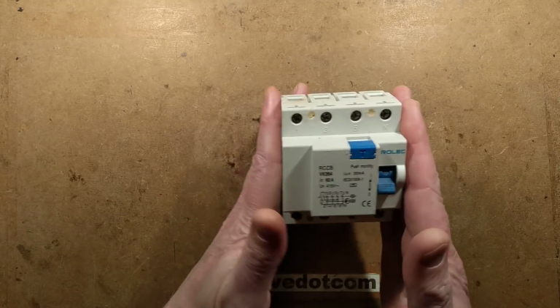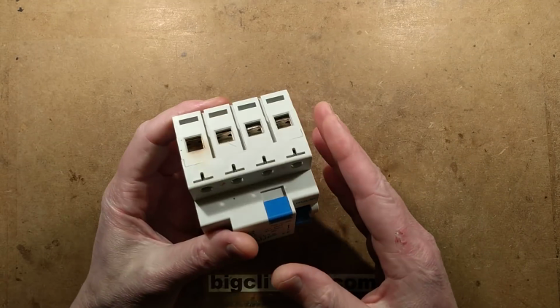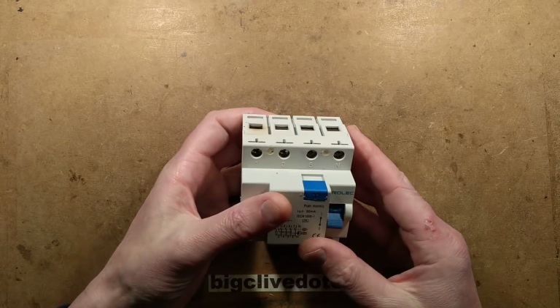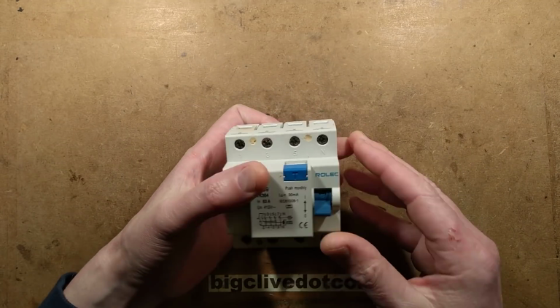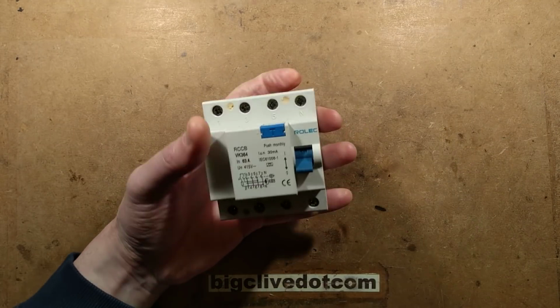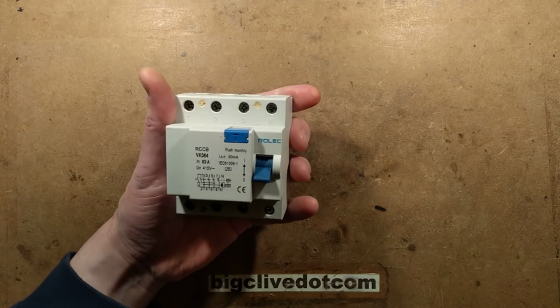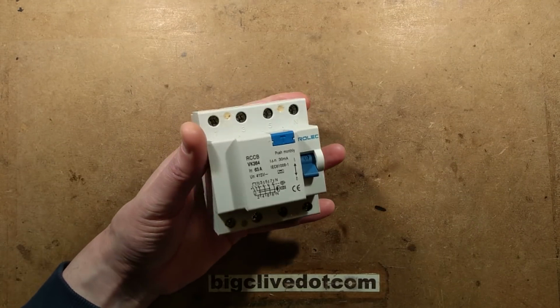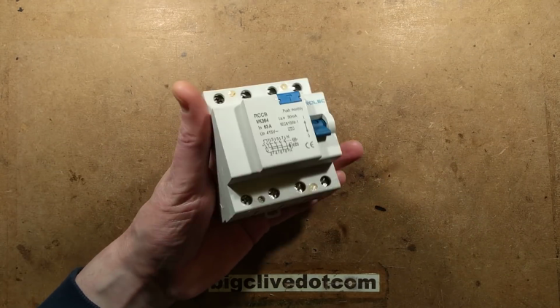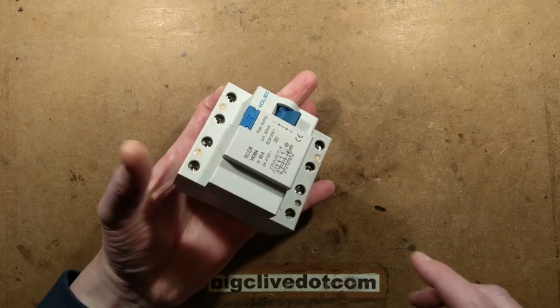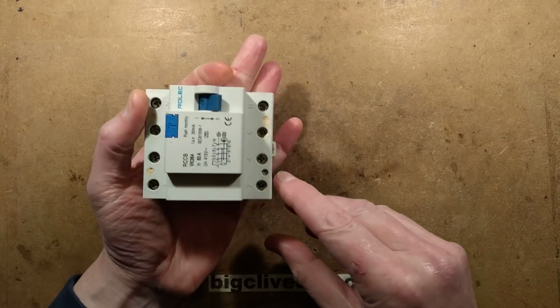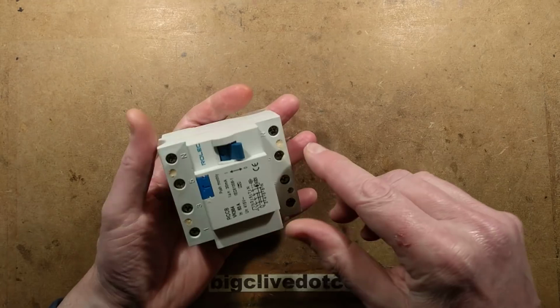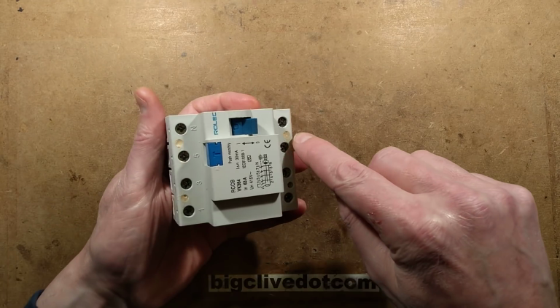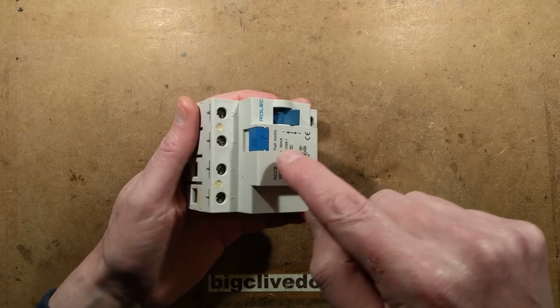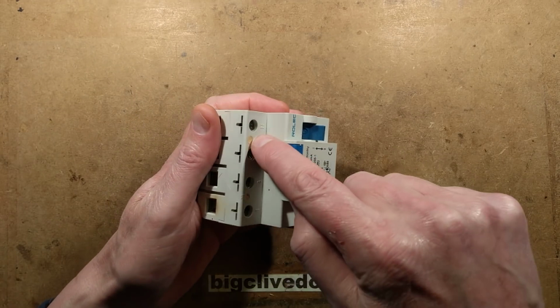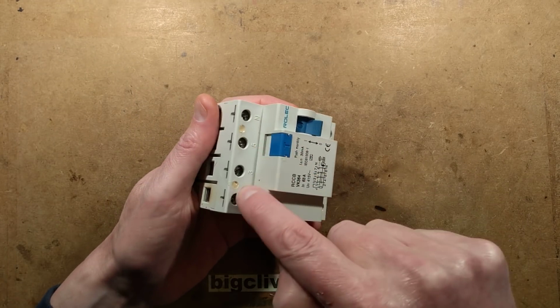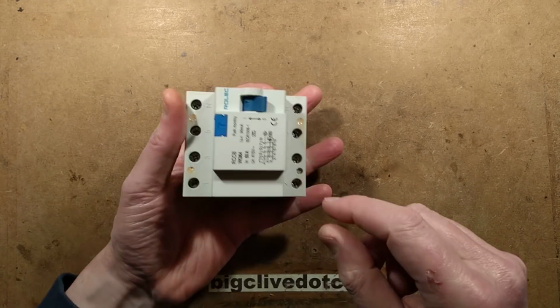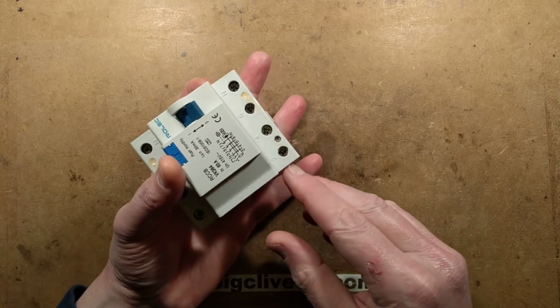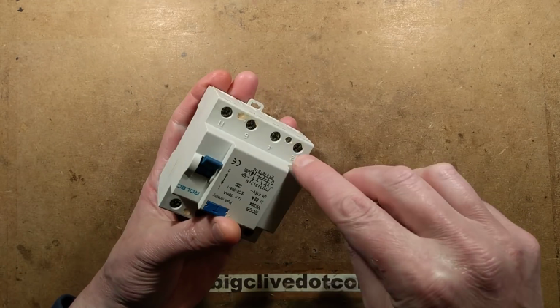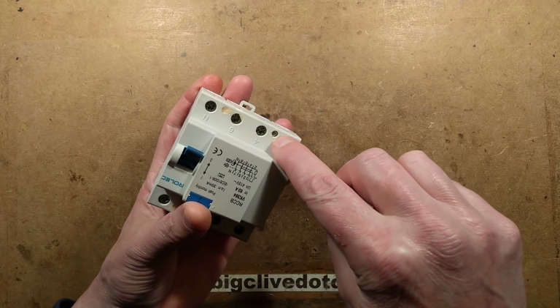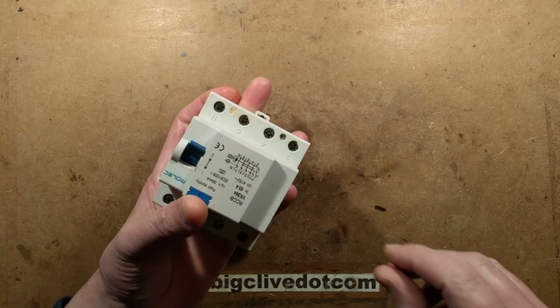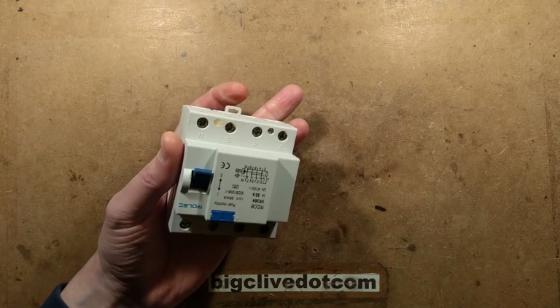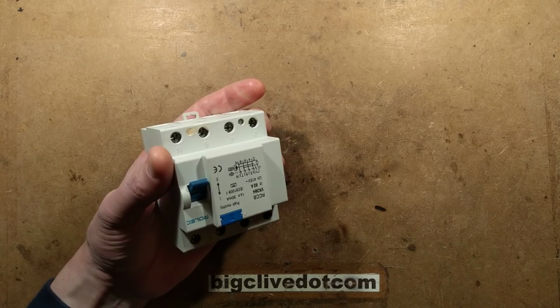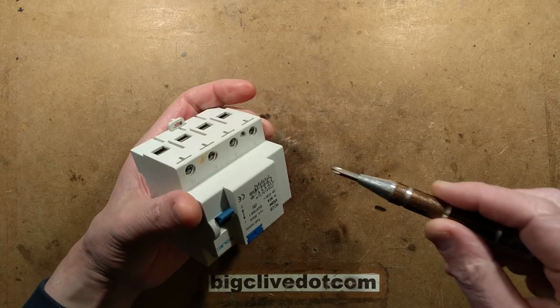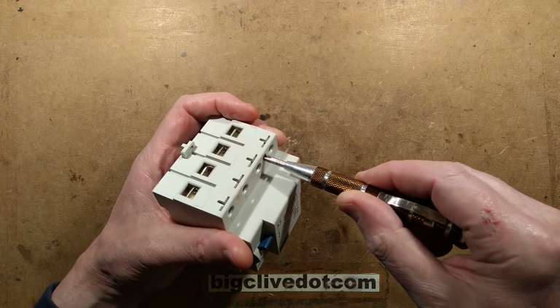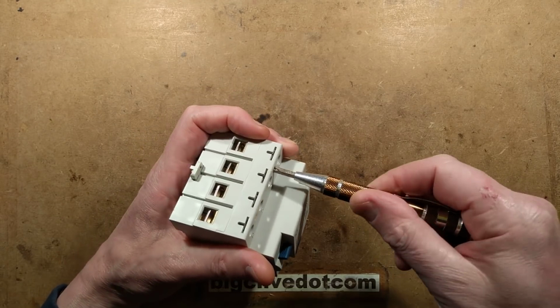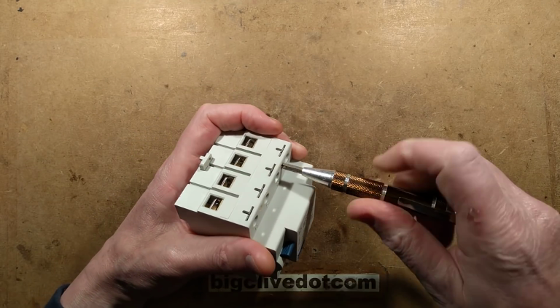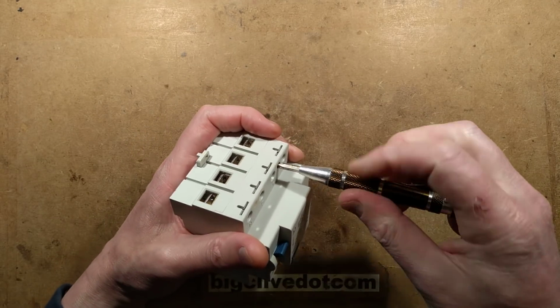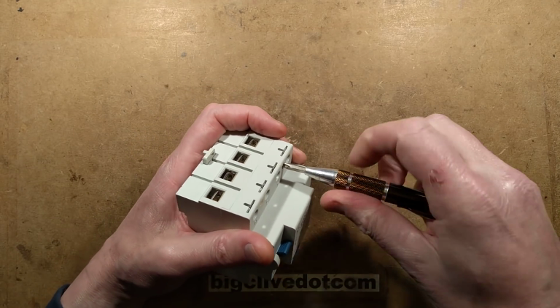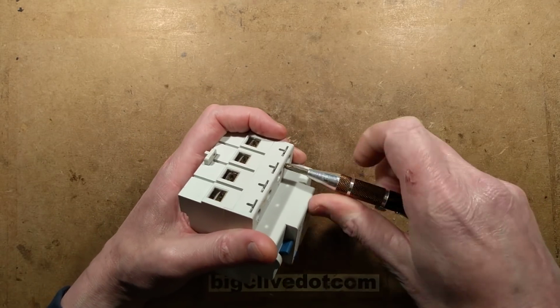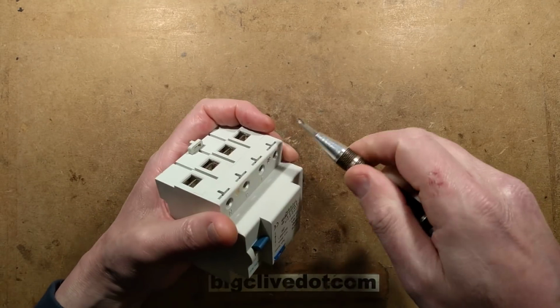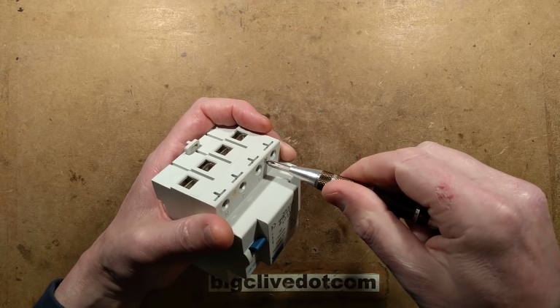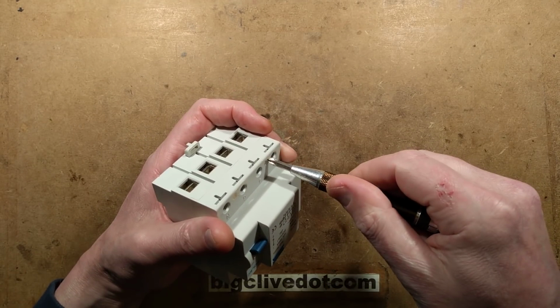So I thought it'd be interesting to take this apart. I have done a little exploration. Although it's sealed with goo in these holes, it is soft goo and you can get a screwdriver through it. So I've done it on one of them so far. Let's take the screws out.